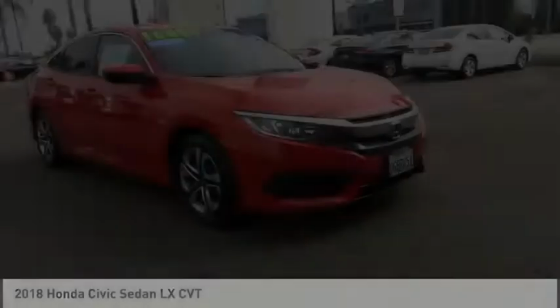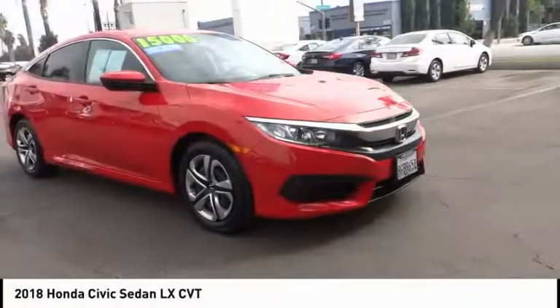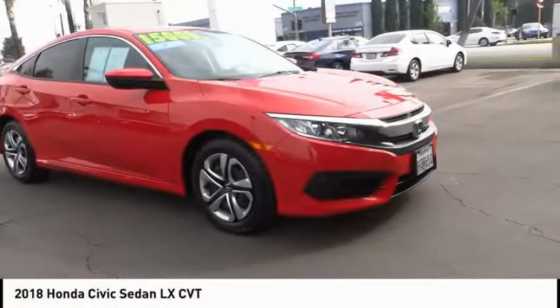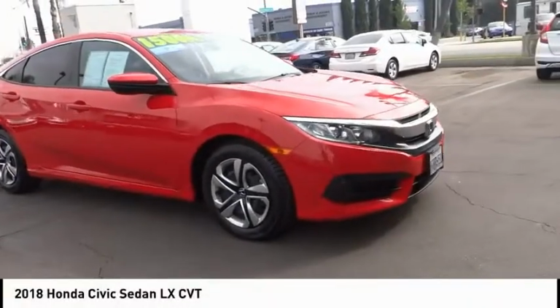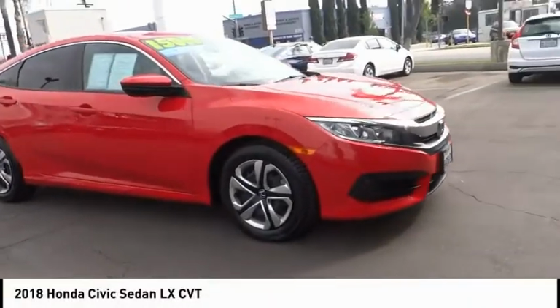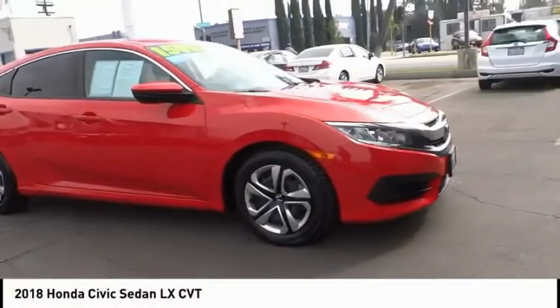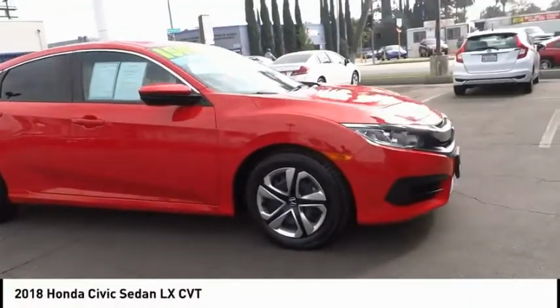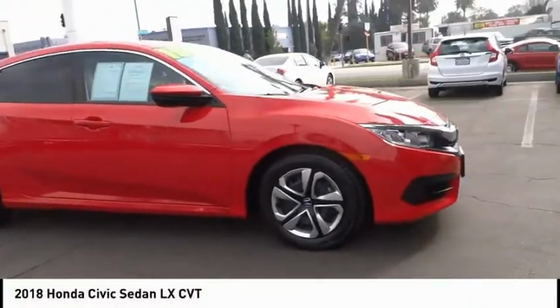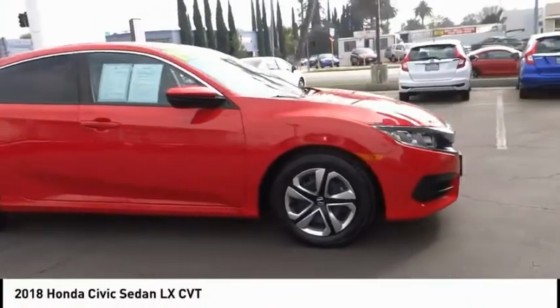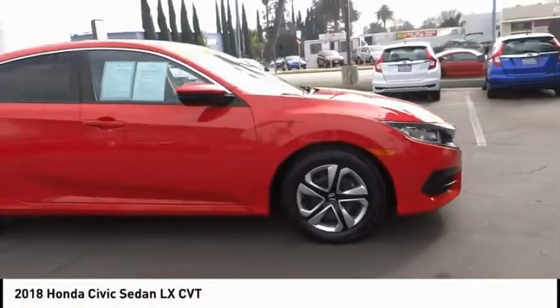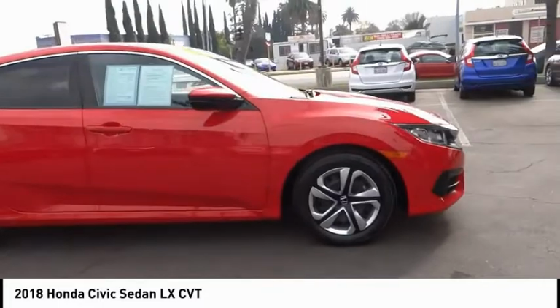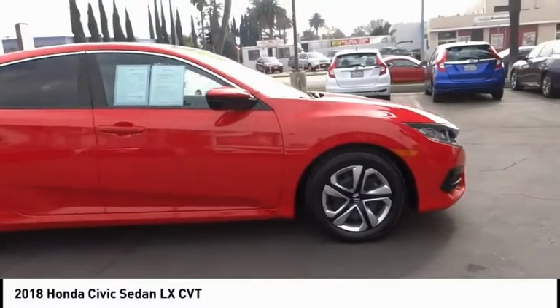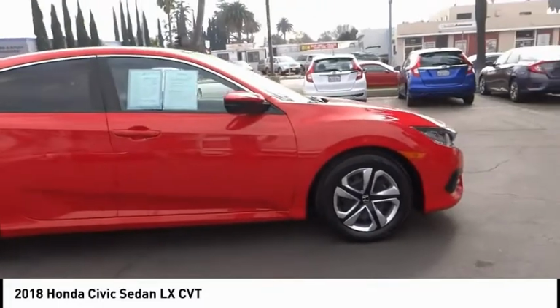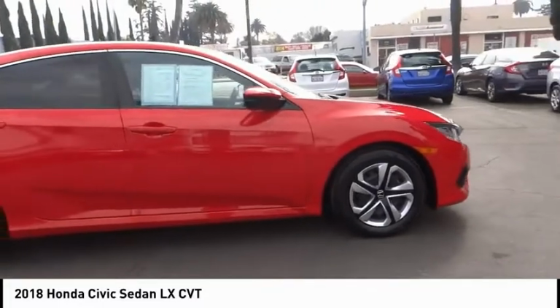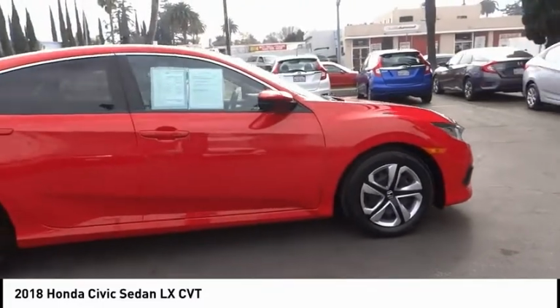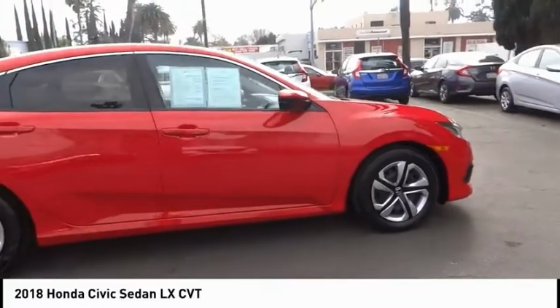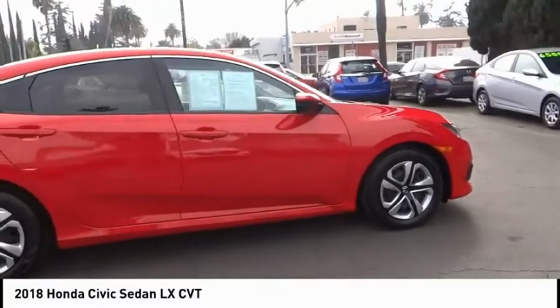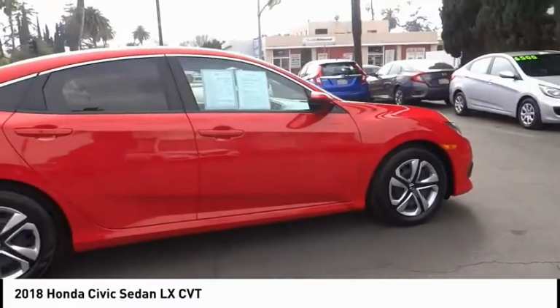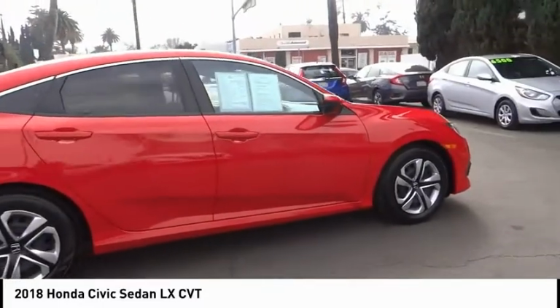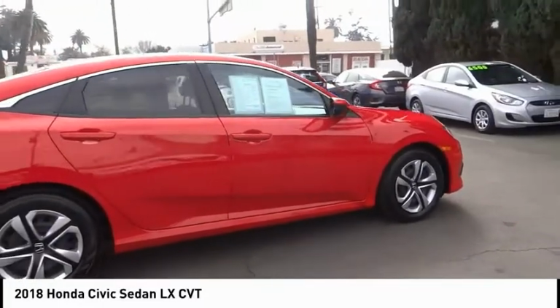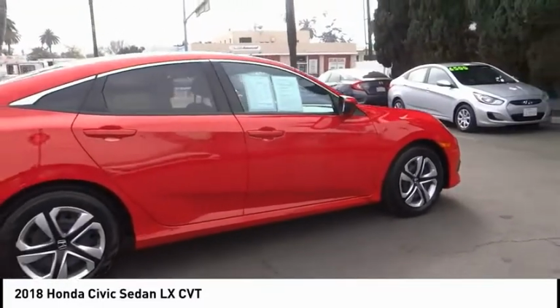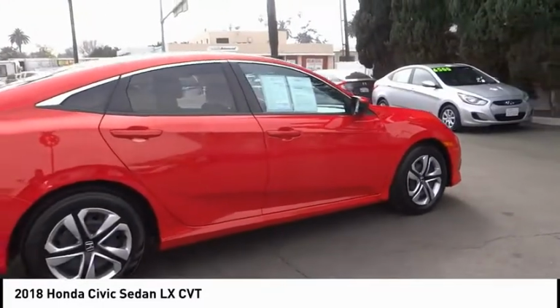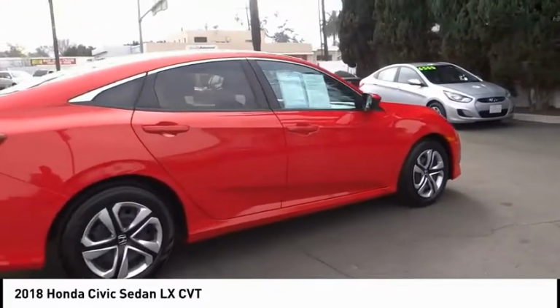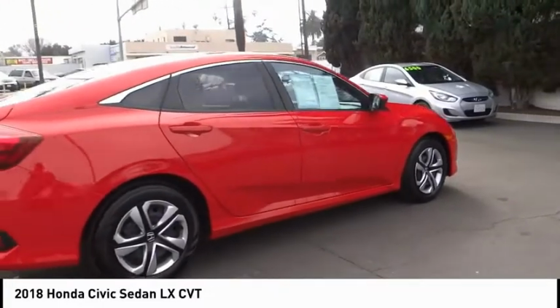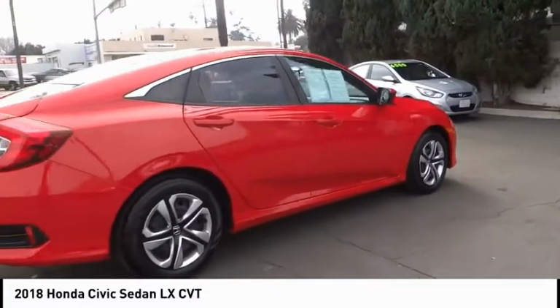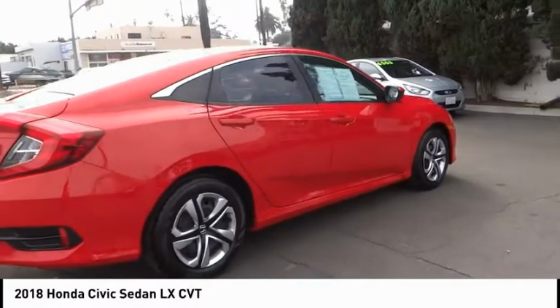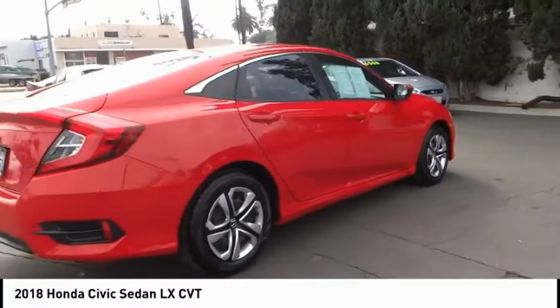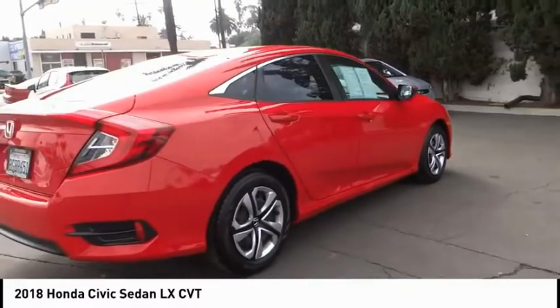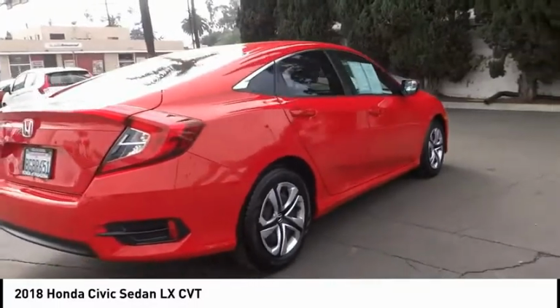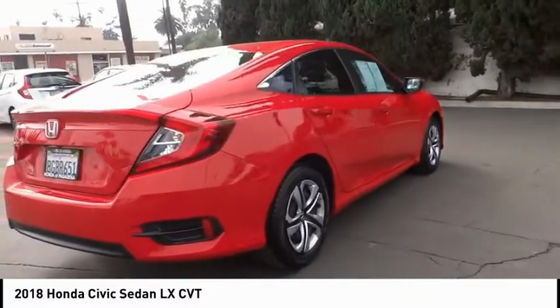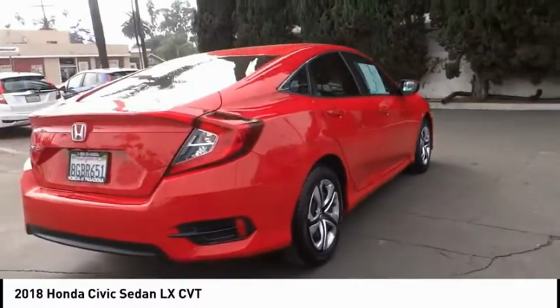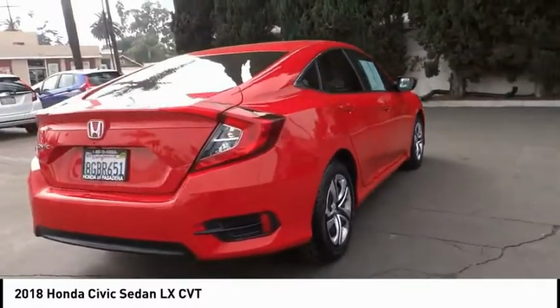Come test drive the 2018 Honda Civic. Practical, awesome gas mileage, and incredibly reliable. This vehicle has less than 40,000 miles.